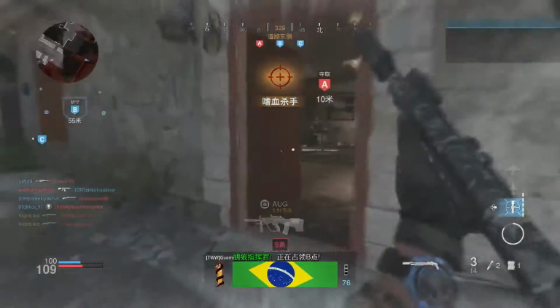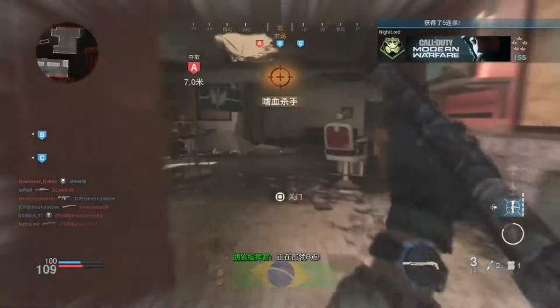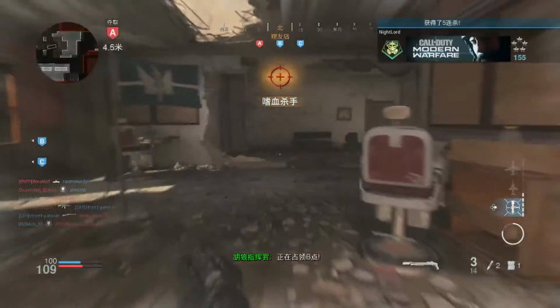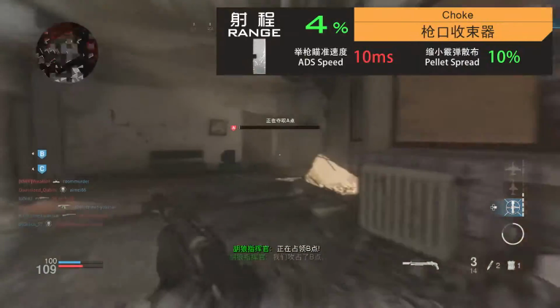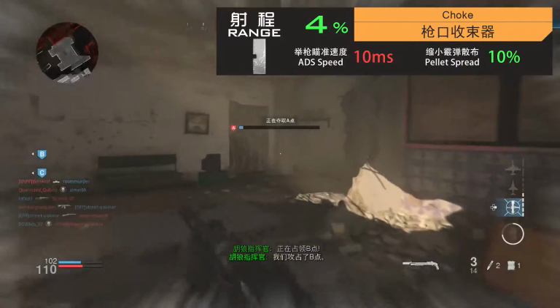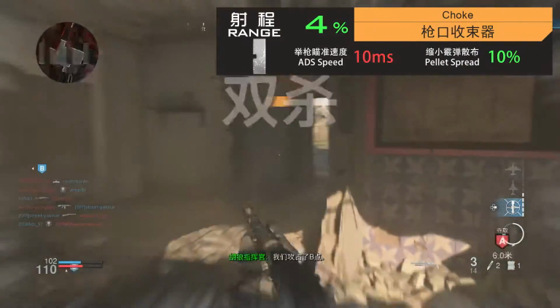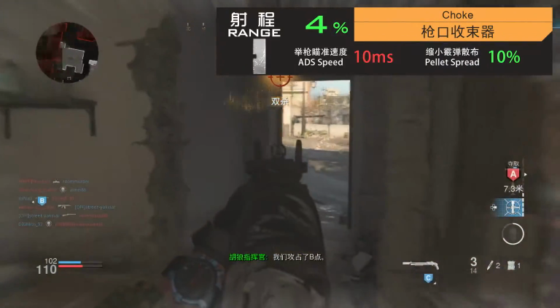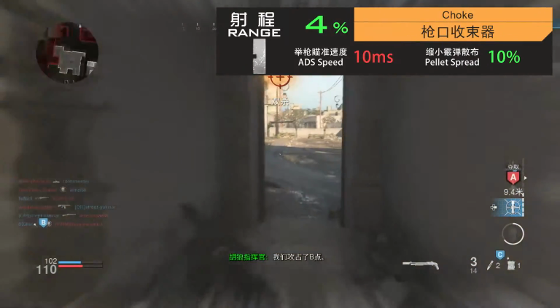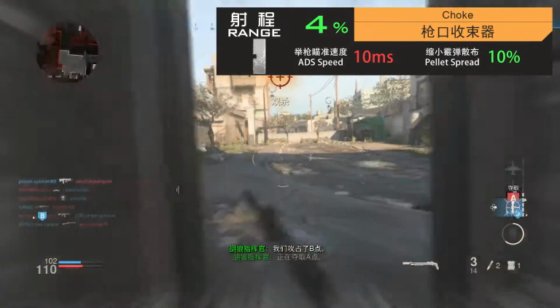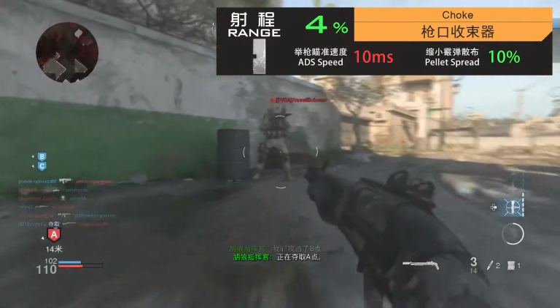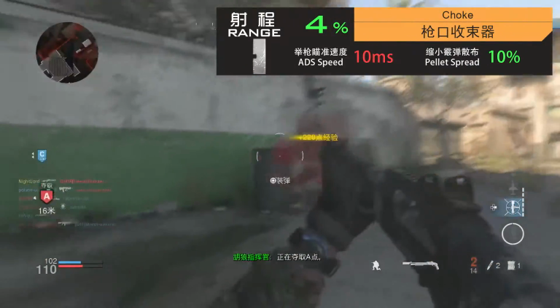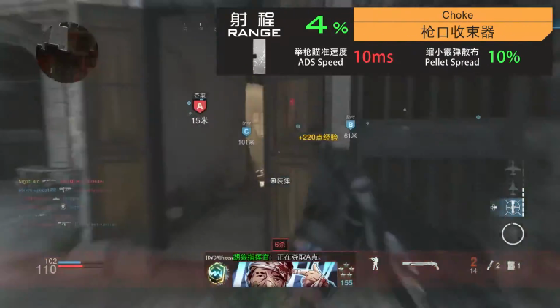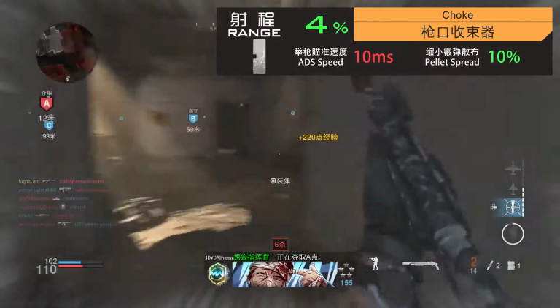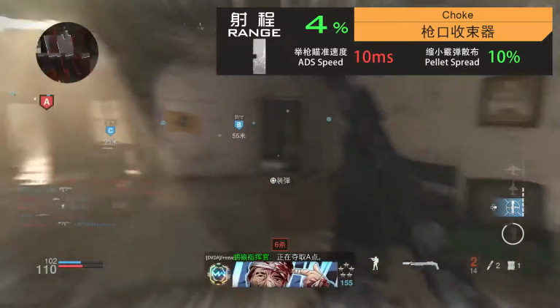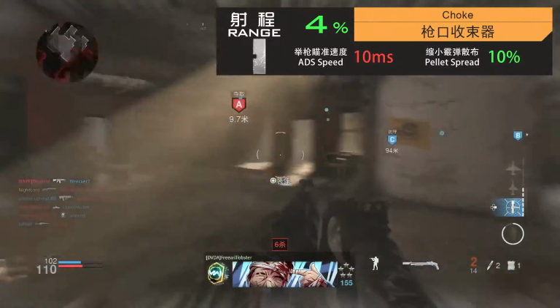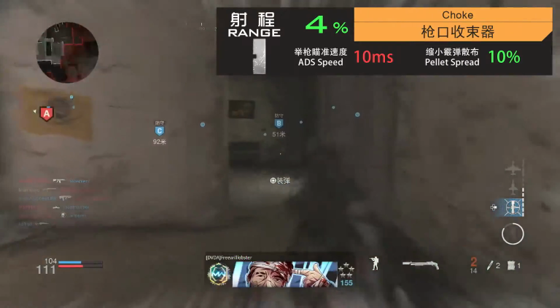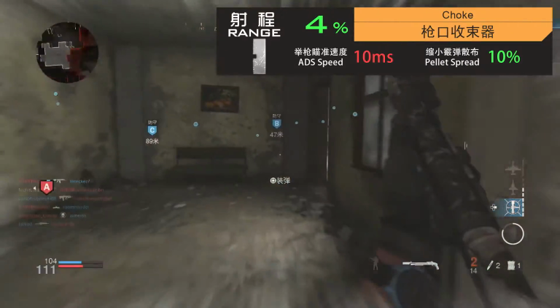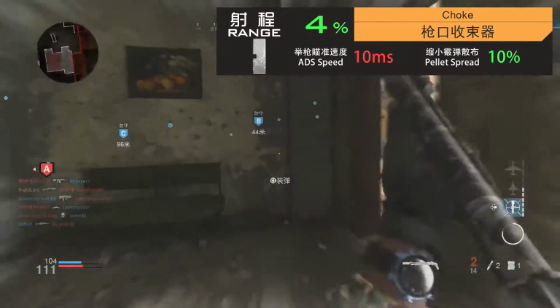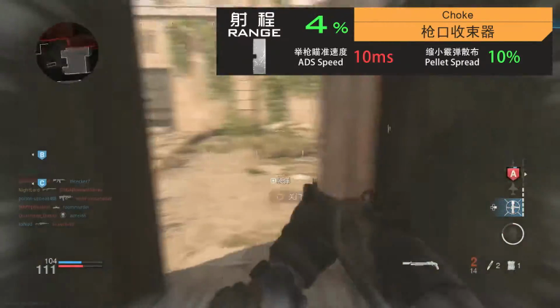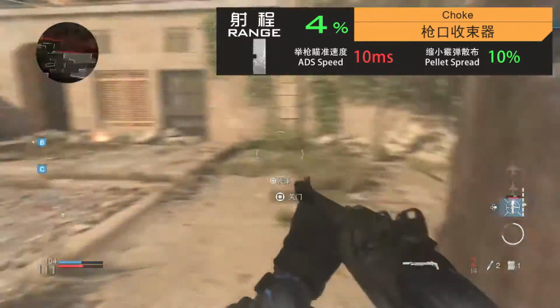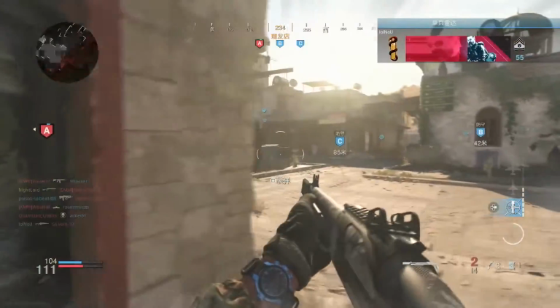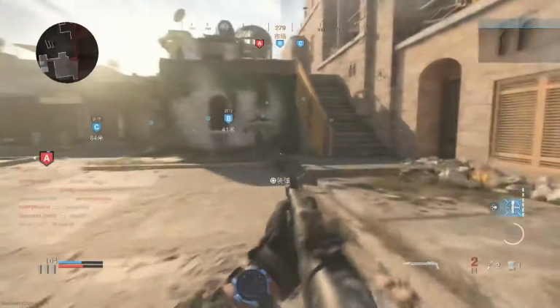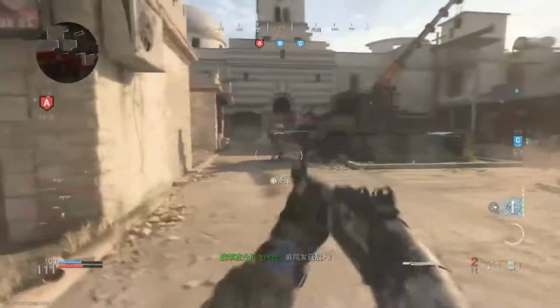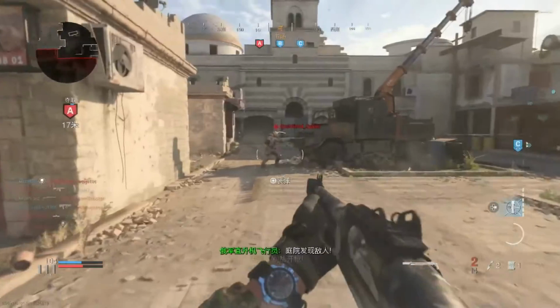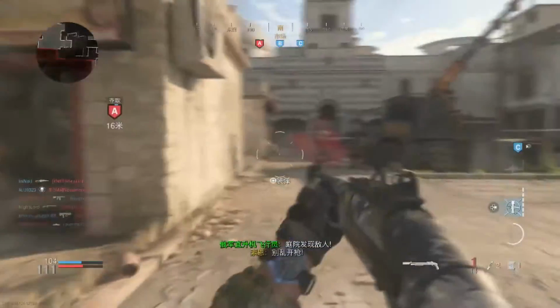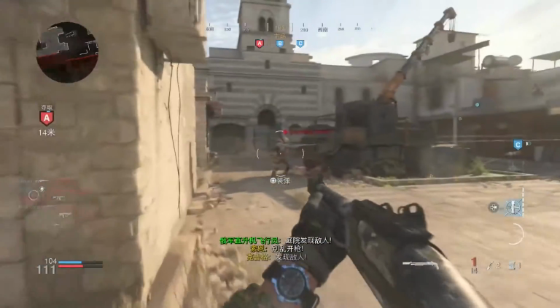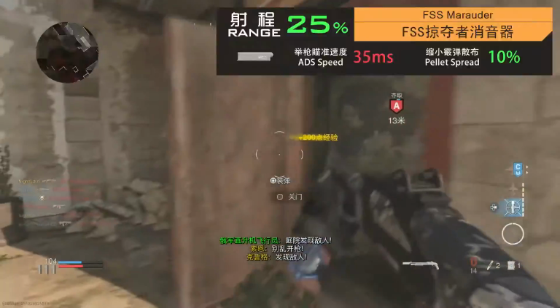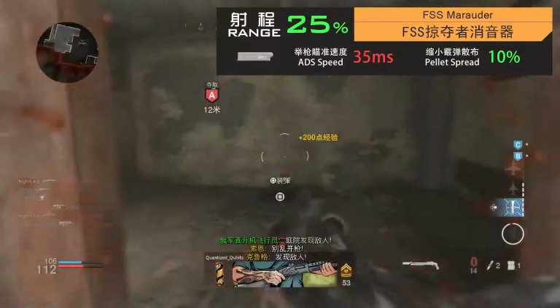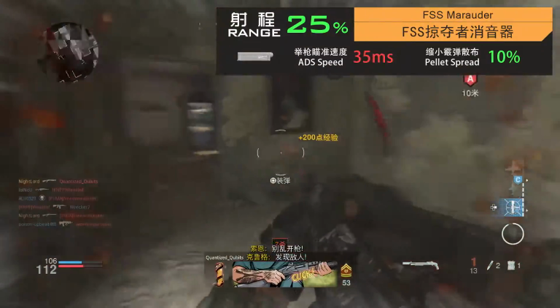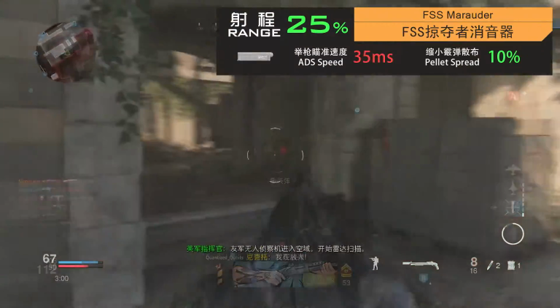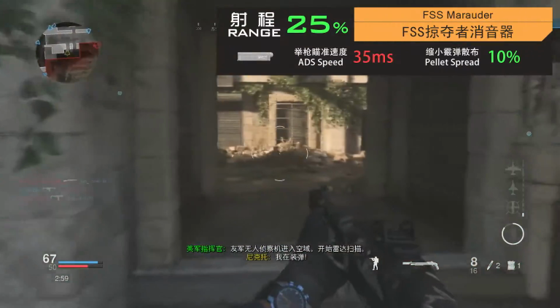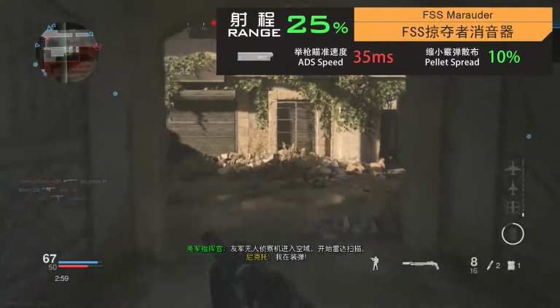相比之下，枪口收缩器也可以增加相同的射程，同时减少0.5度的弹丸散布，而且只会轻微增加10毫秒的举枪瞄准时间。但M680最强的枪口配件应该为FSS掠夺者消音器。